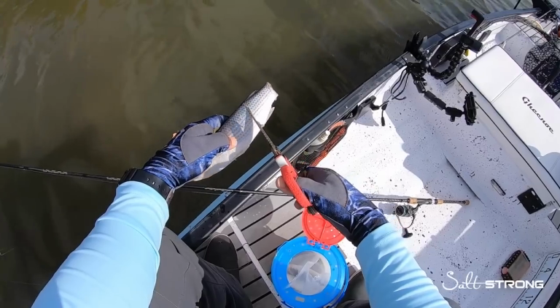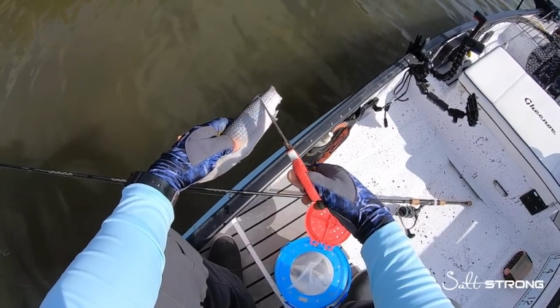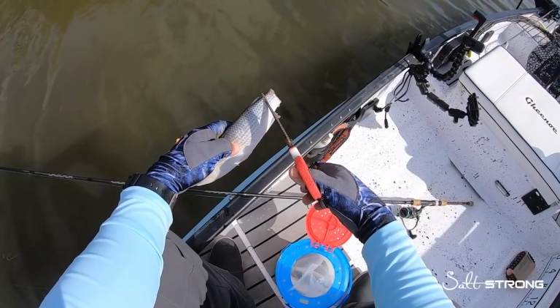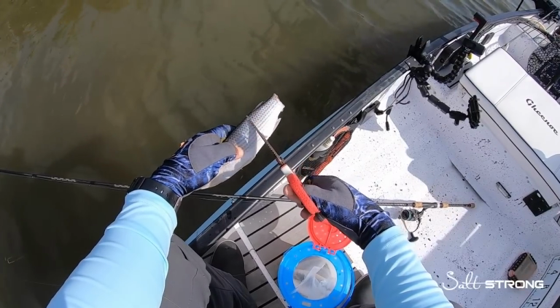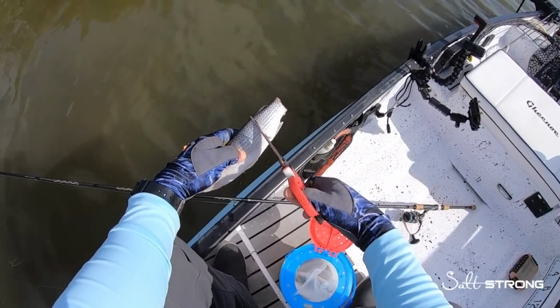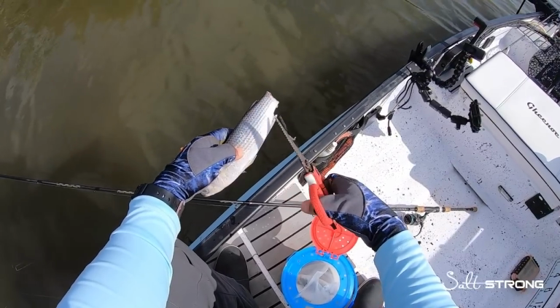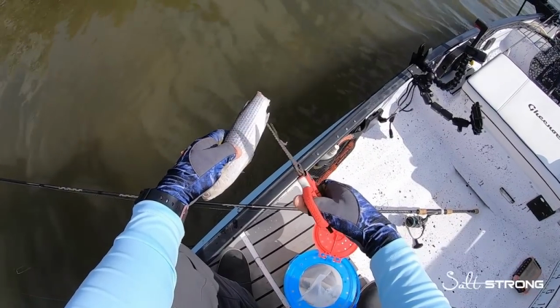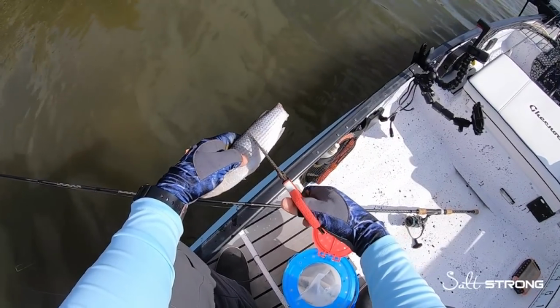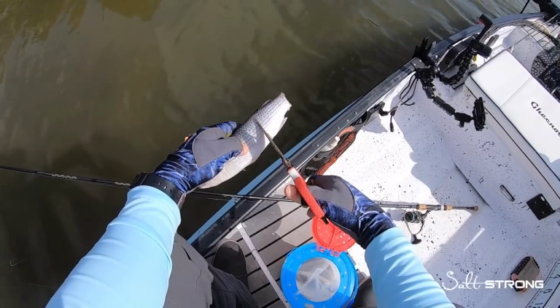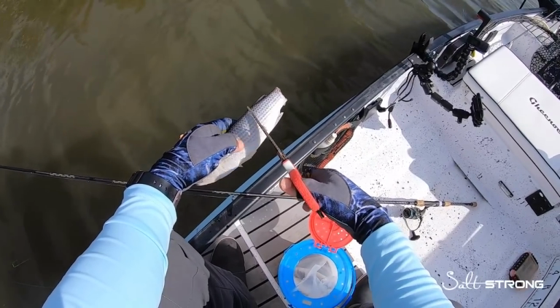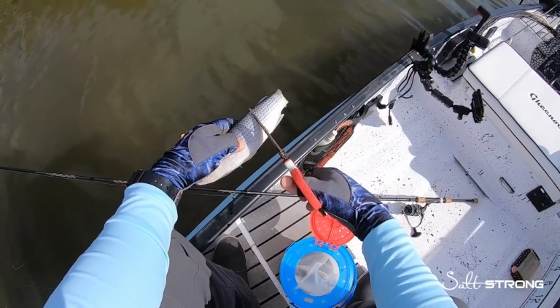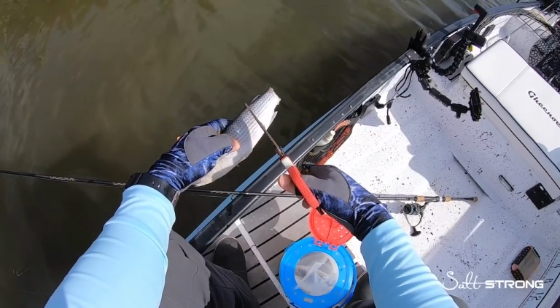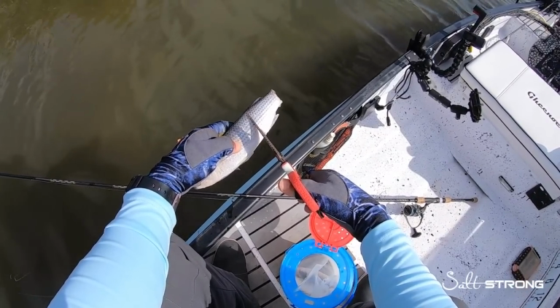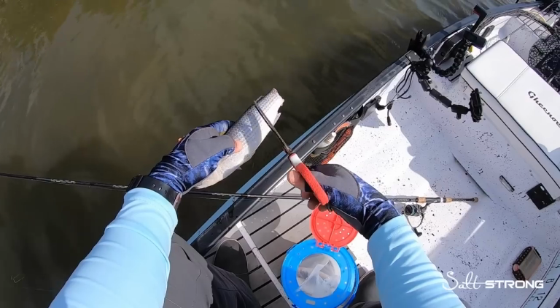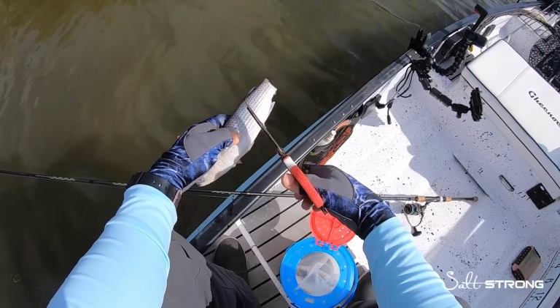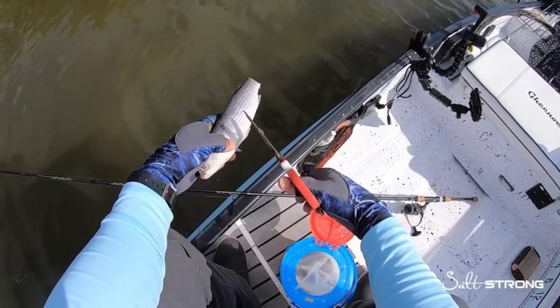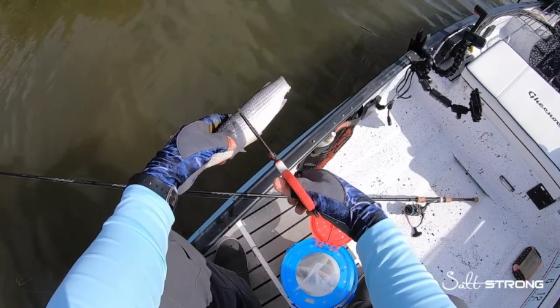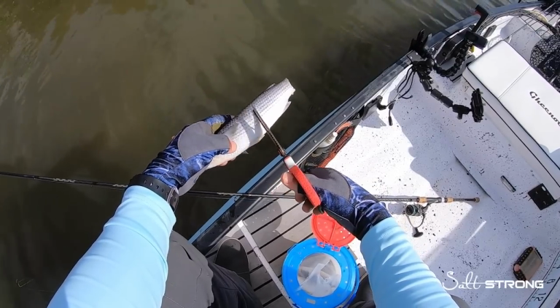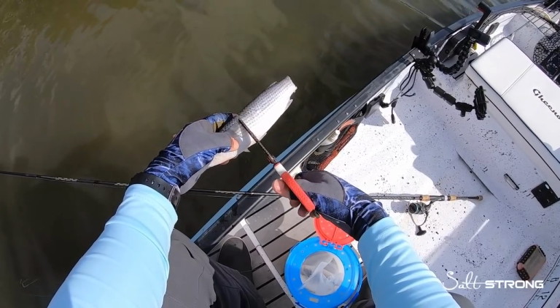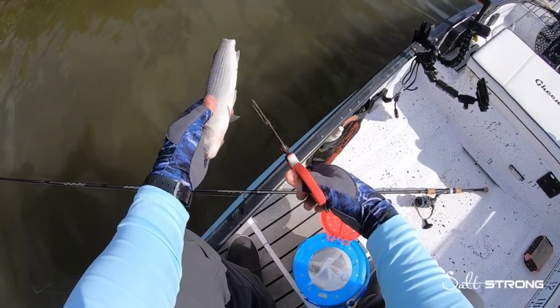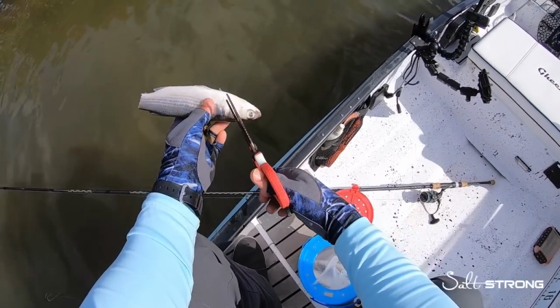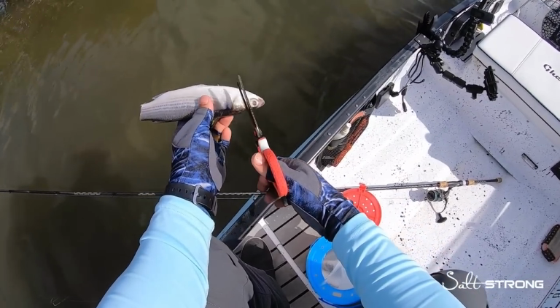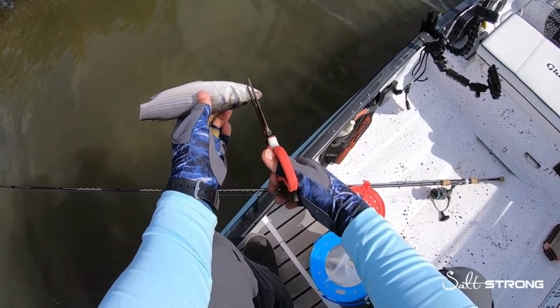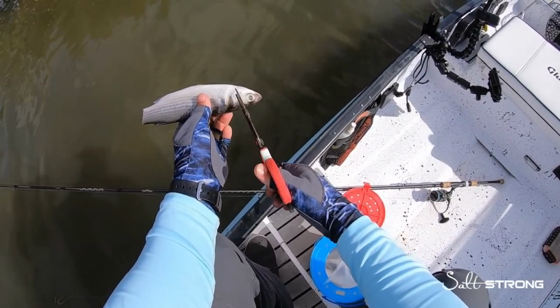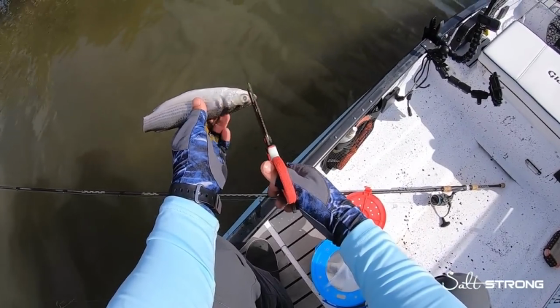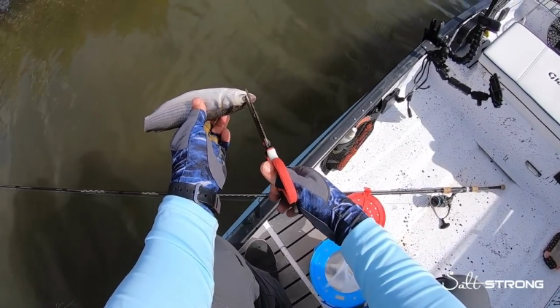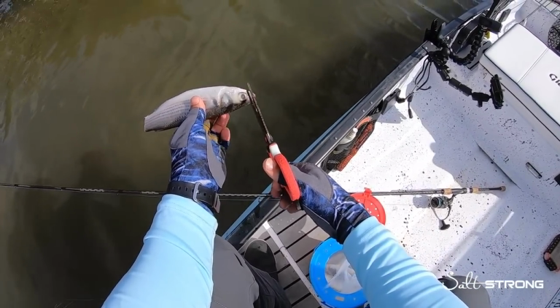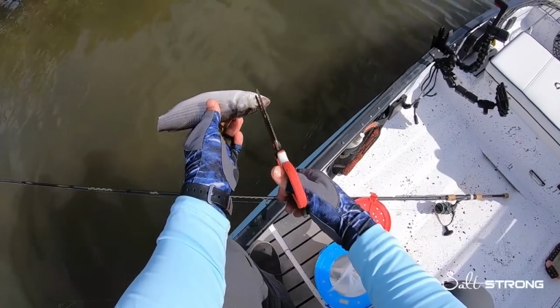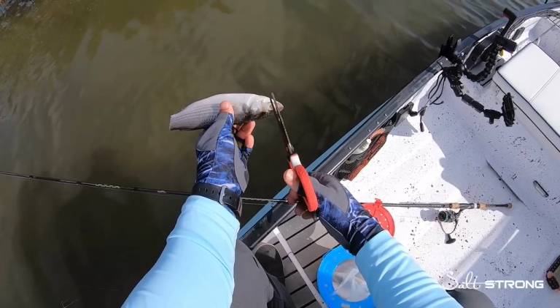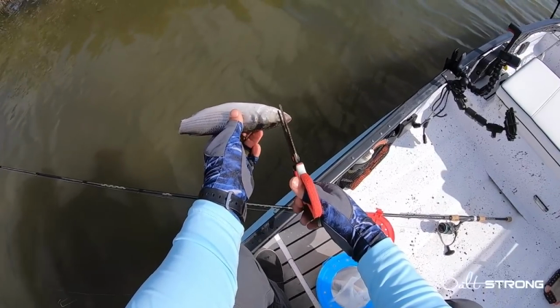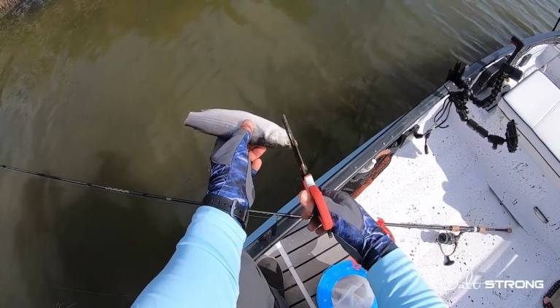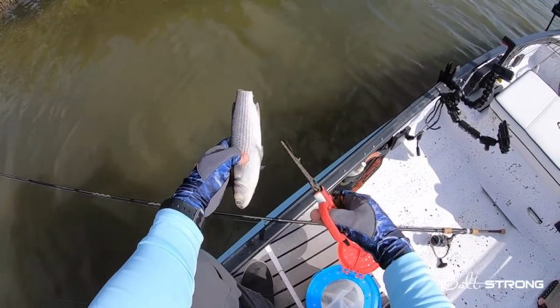Then I'll cut the mullet into about two to three inch sections. The first section I'll use will be the tail section, then sort of the belly section, and then the head section. Don't throw out the head — this is a good piece of bait, especially for redfish.